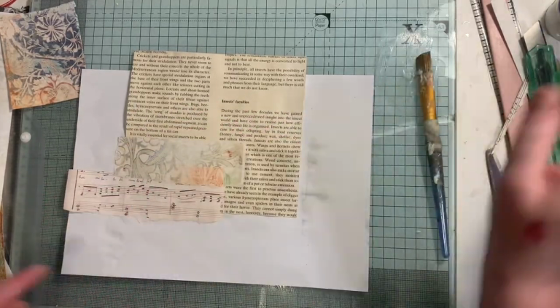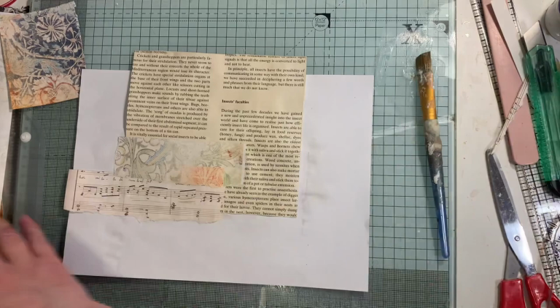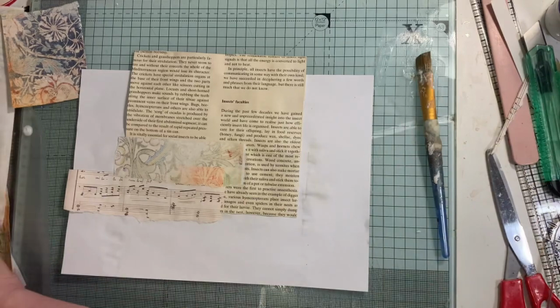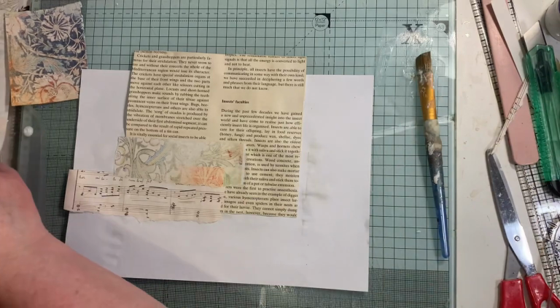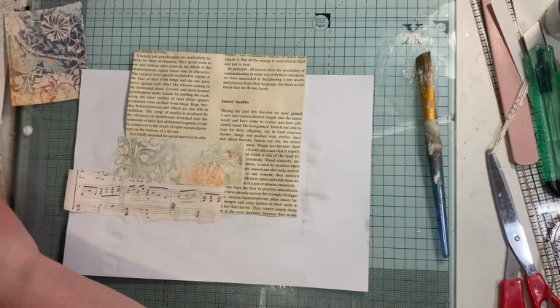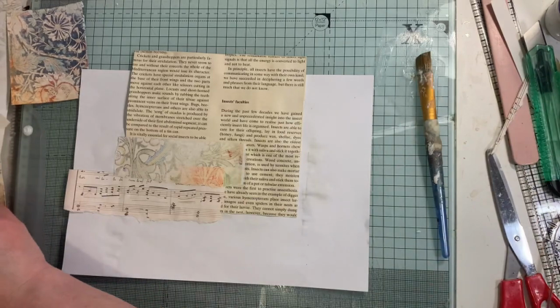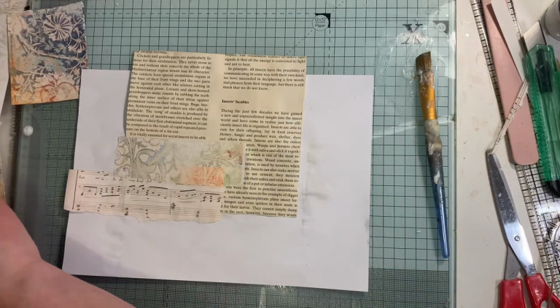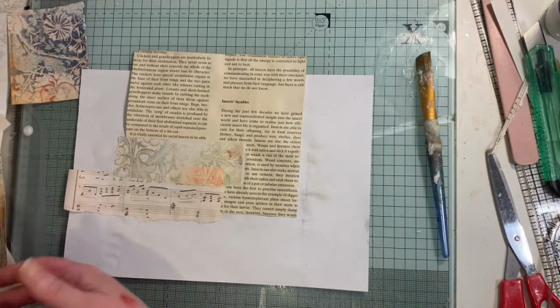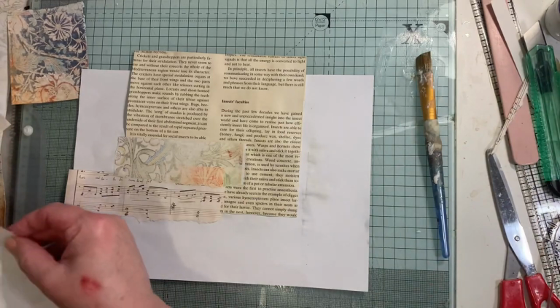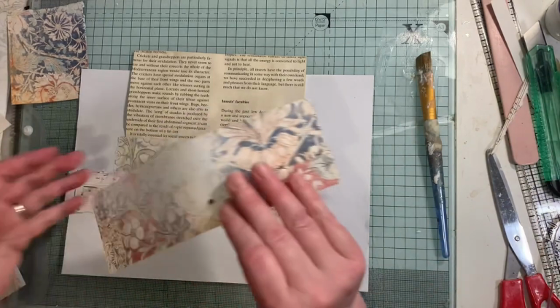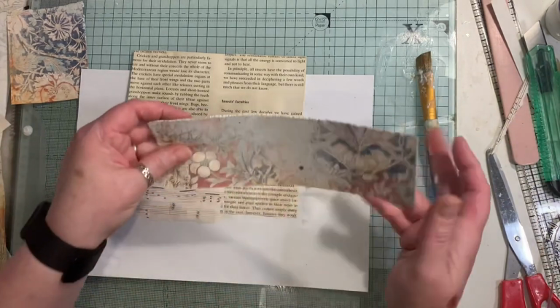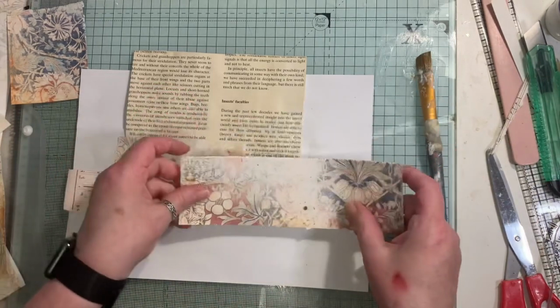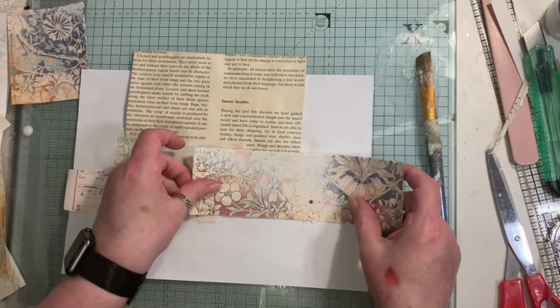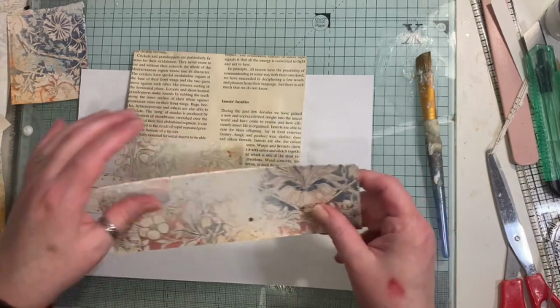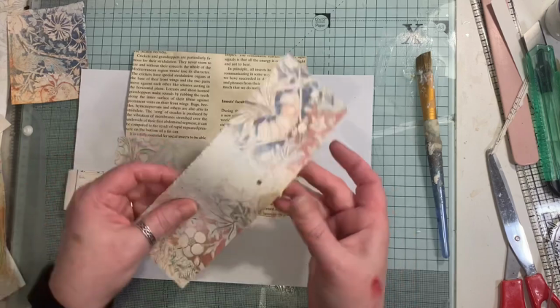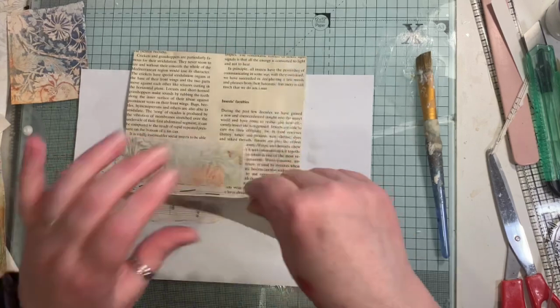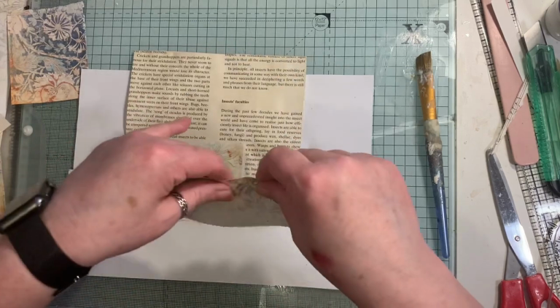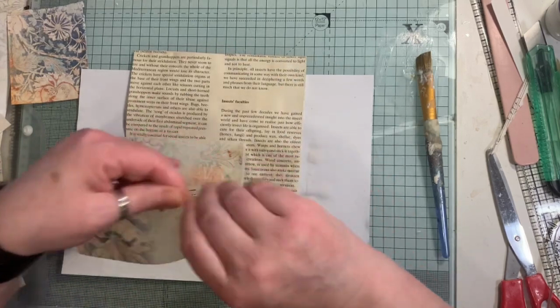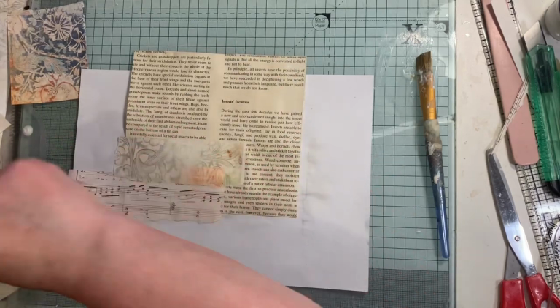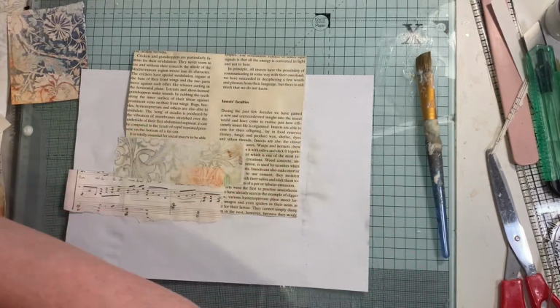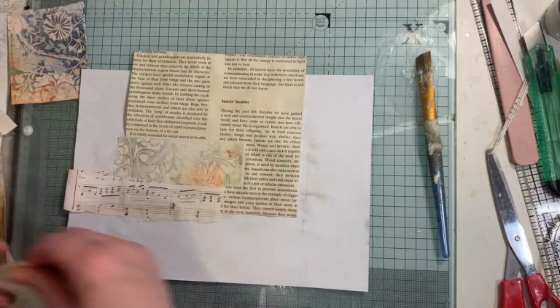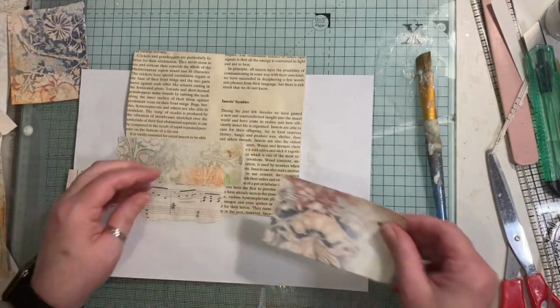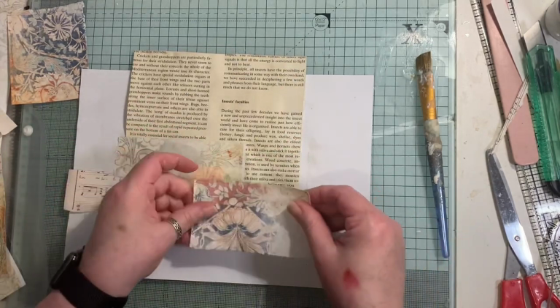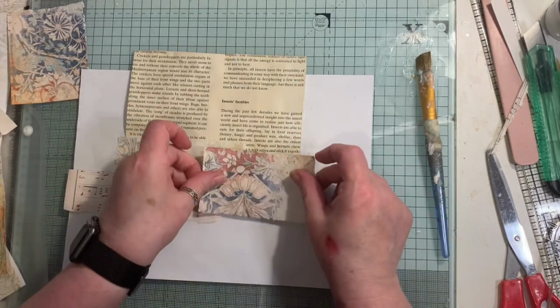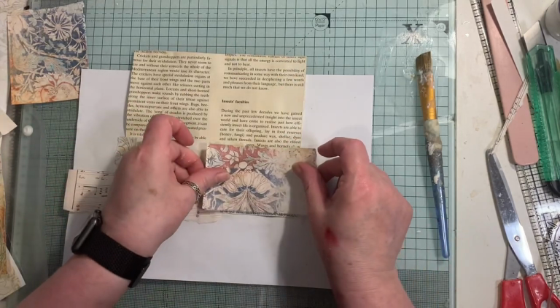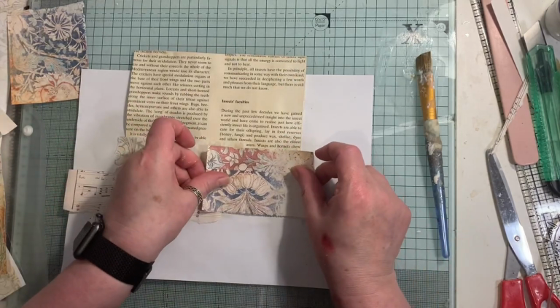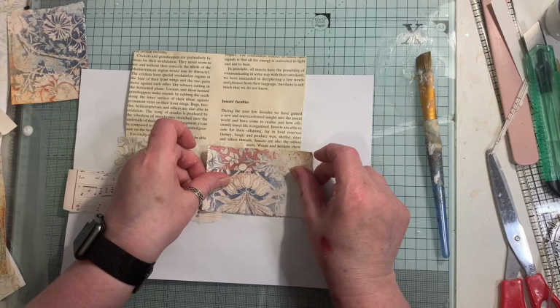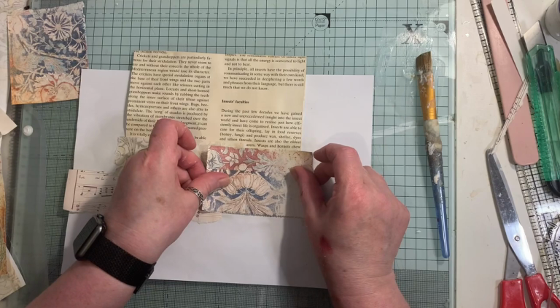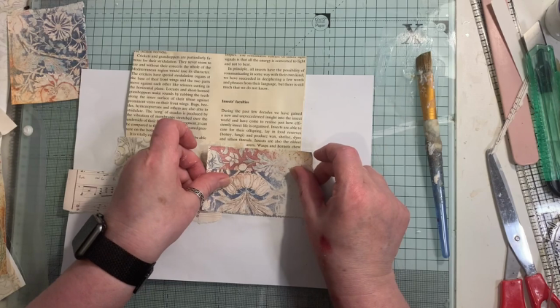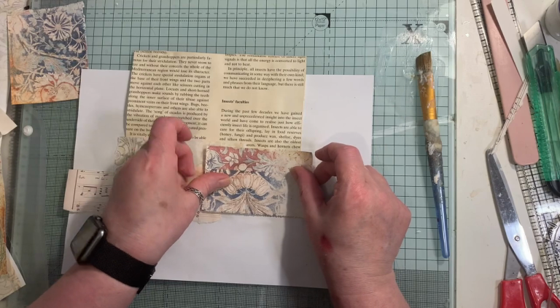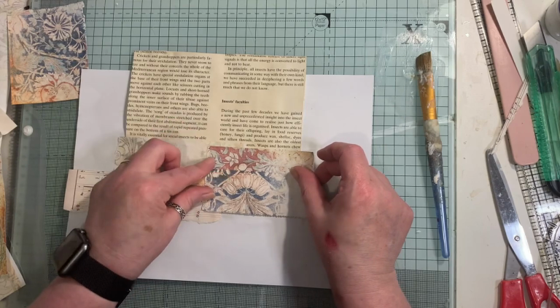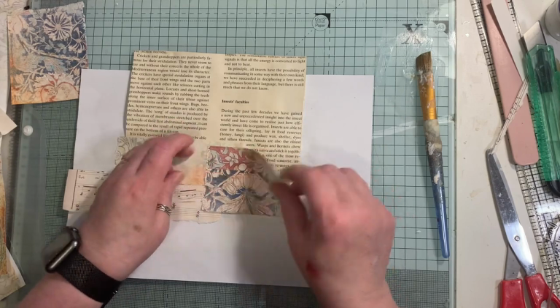Let me find something else - let's go a little bit bolder with these. These papers are absolutely gorgeous and I love what Andrea has done with them, they're just super duper.